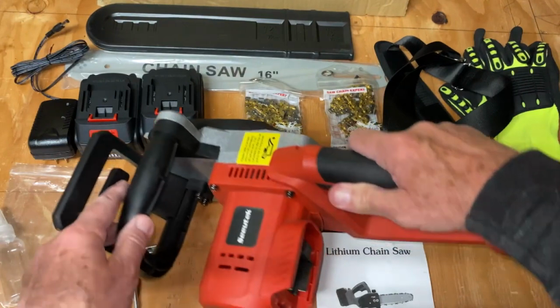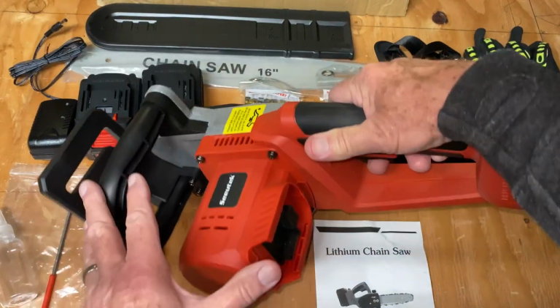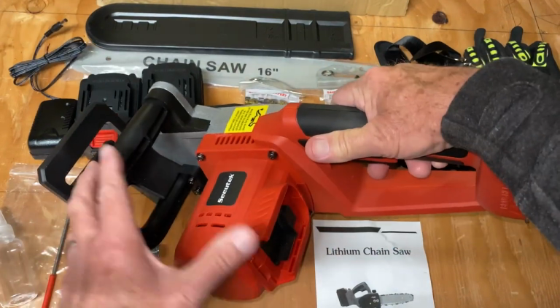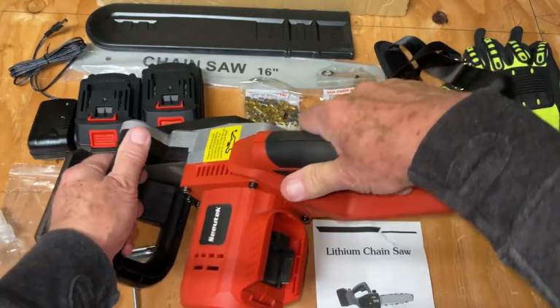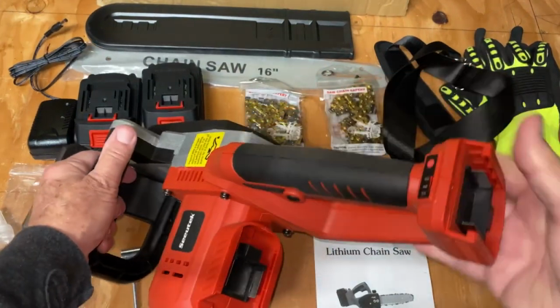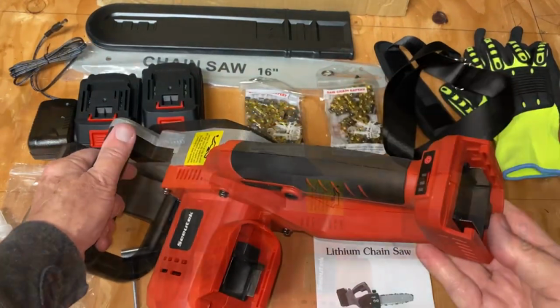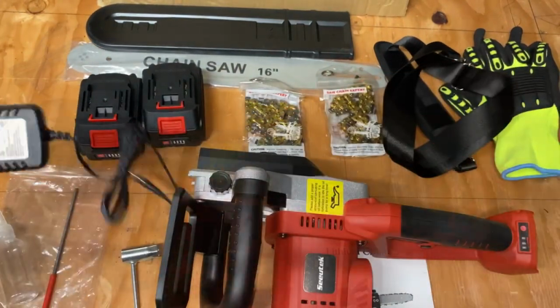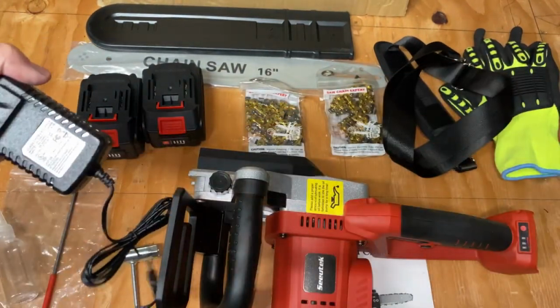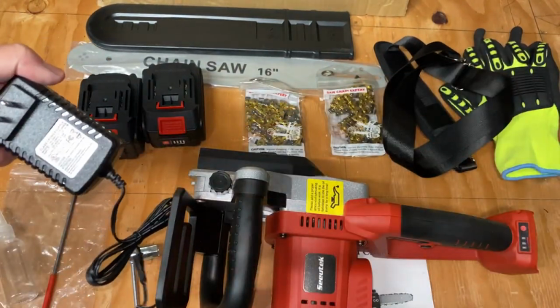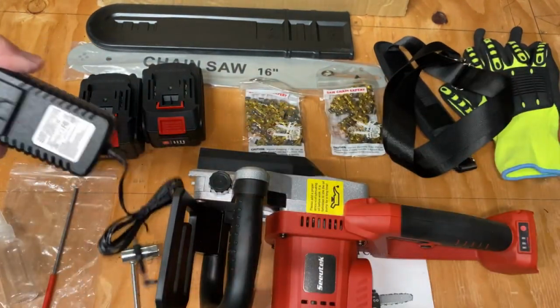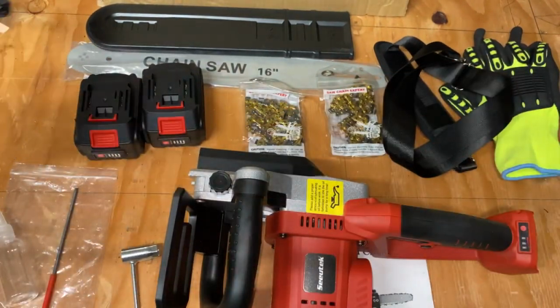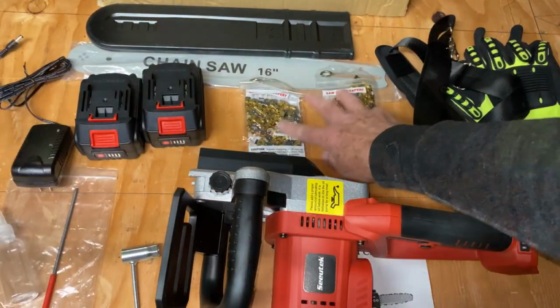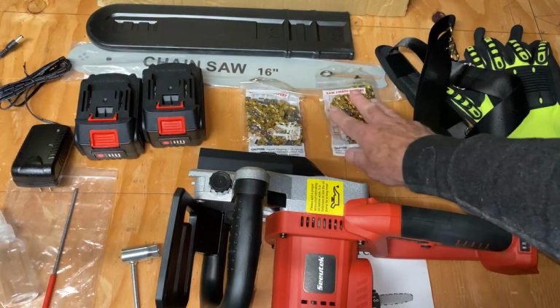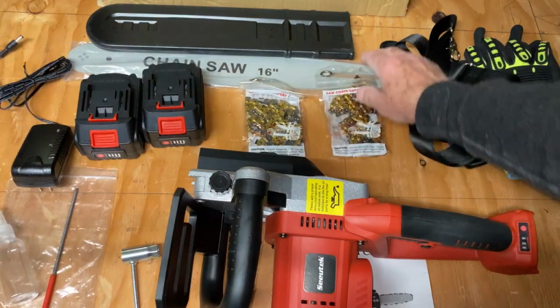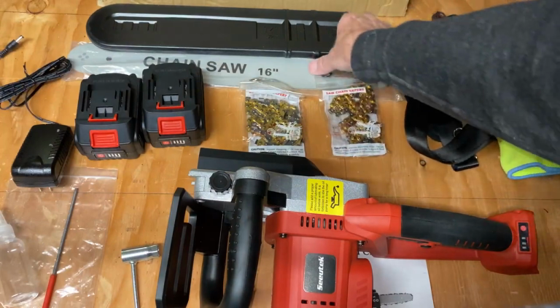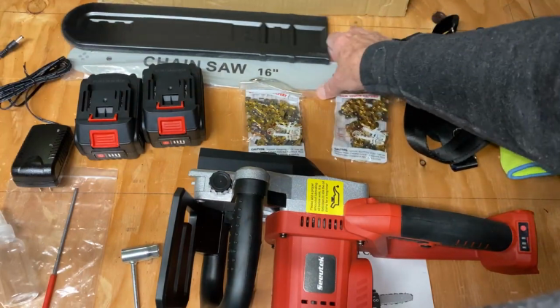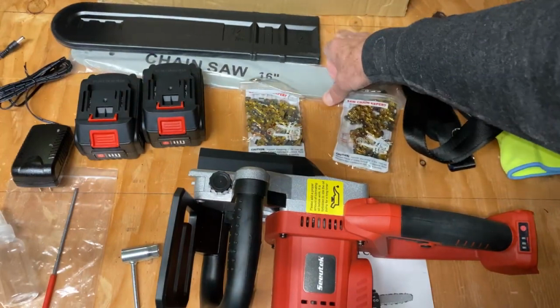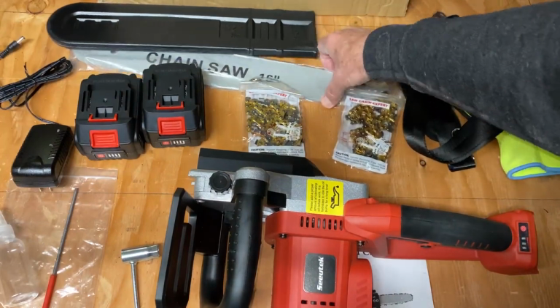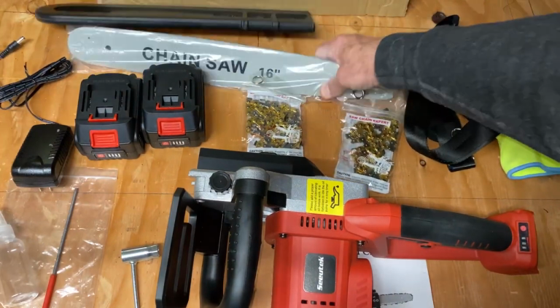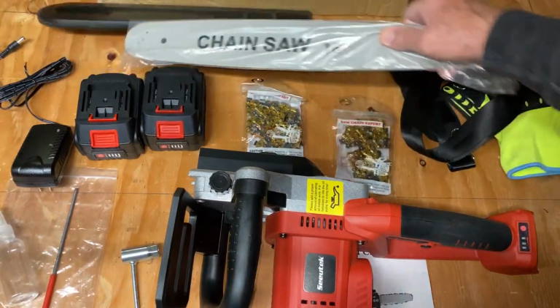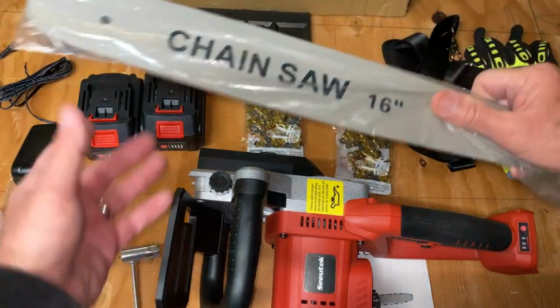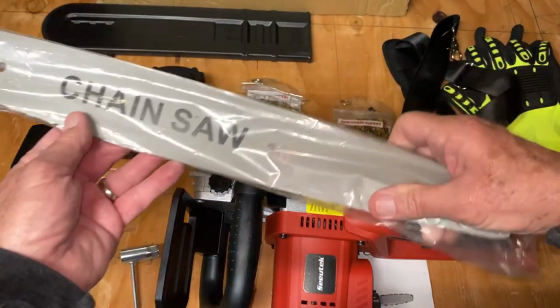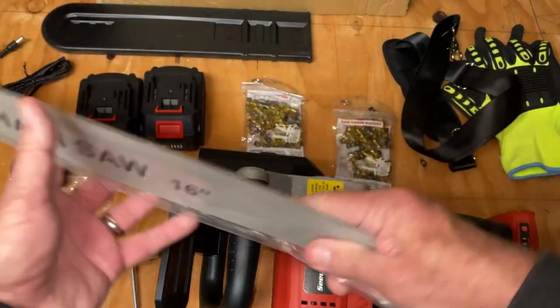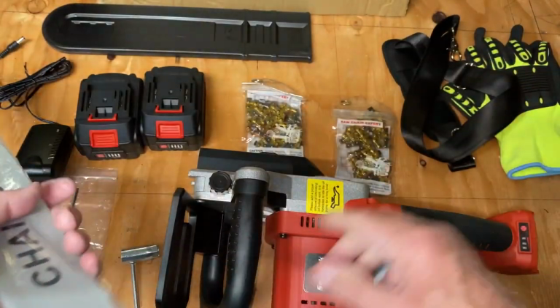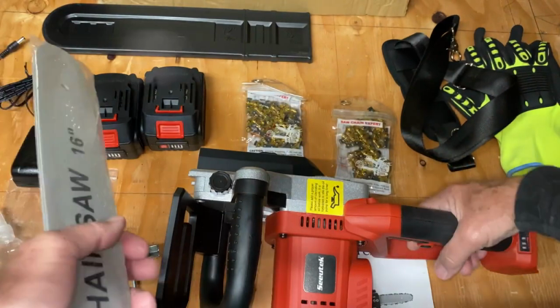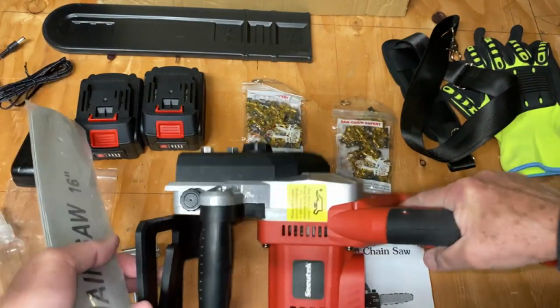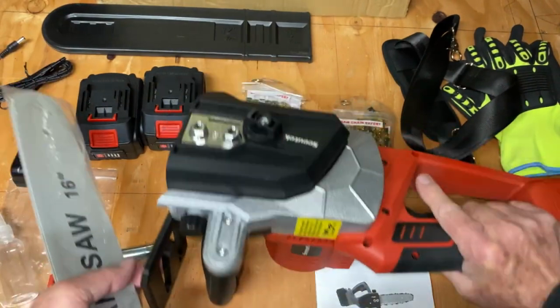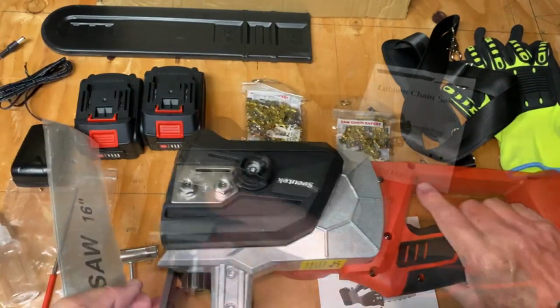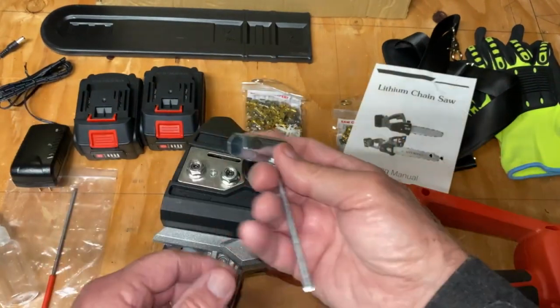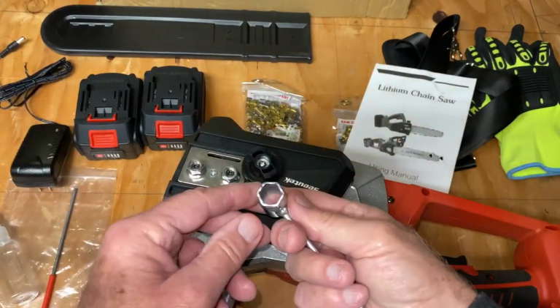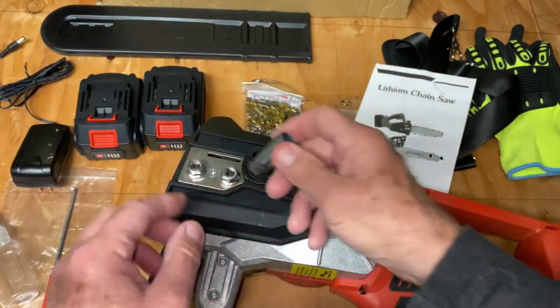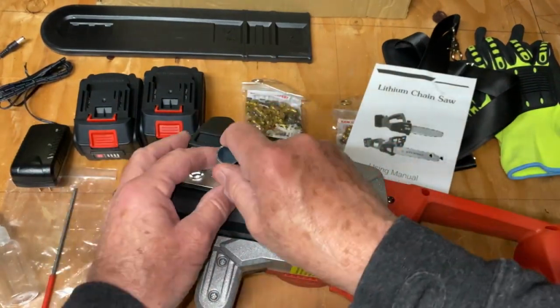One set of batteries — one goes here, one here. Just one charger, though I understand they come with two now, so that's better. And two chains. 16-inch bars — the beast. That's what makes the saw look impressive to your neighbors from across the street.